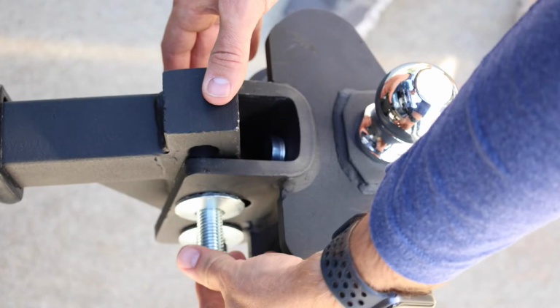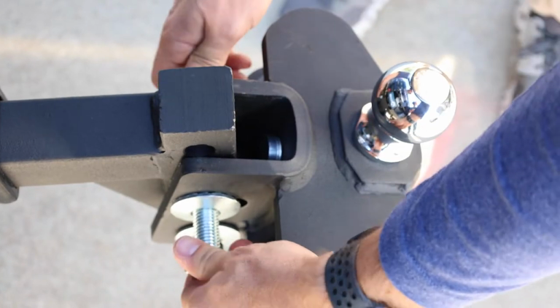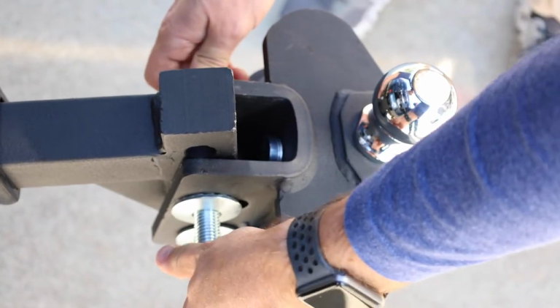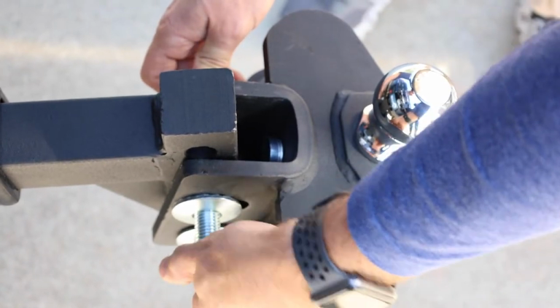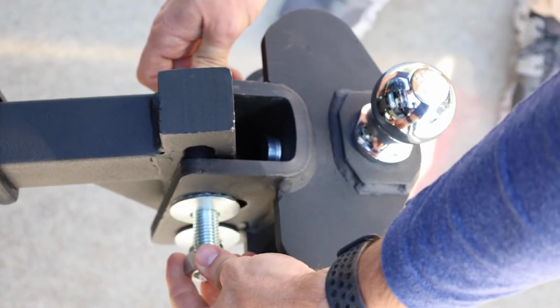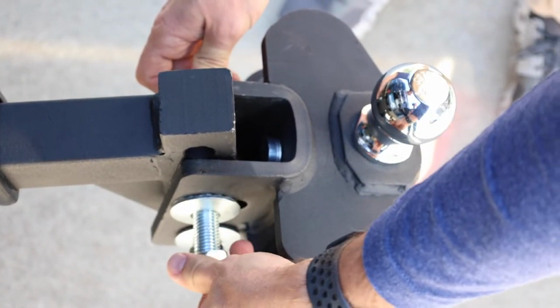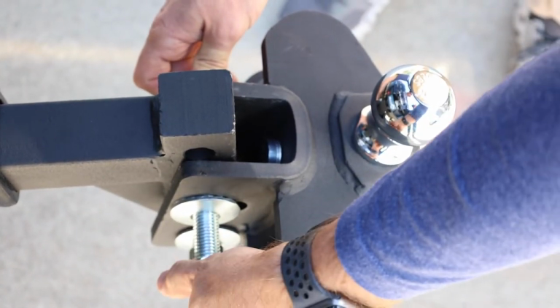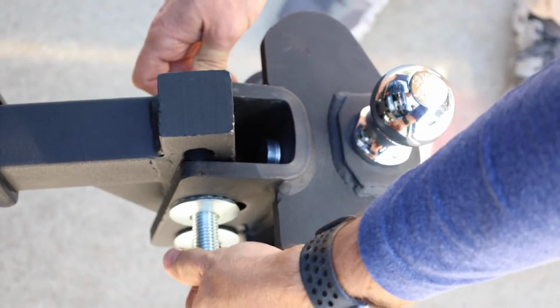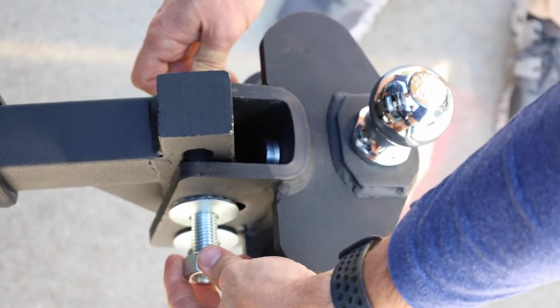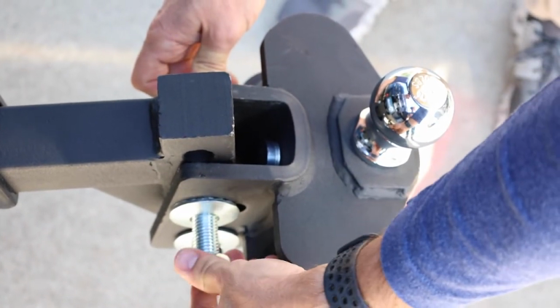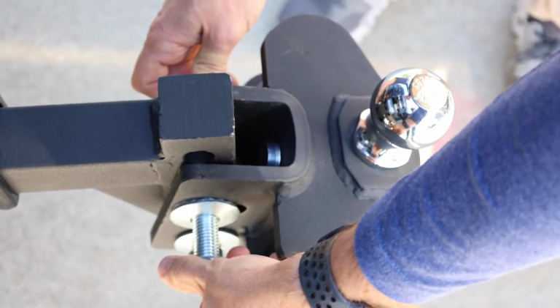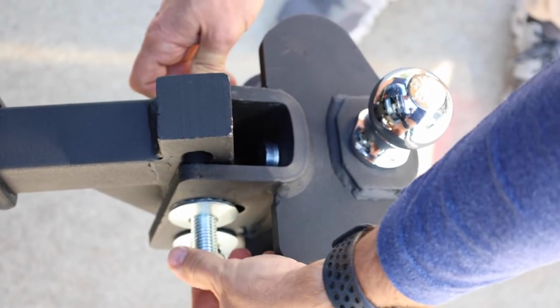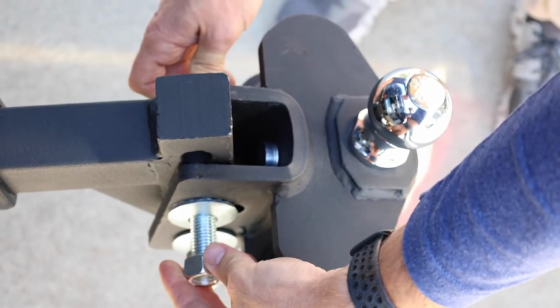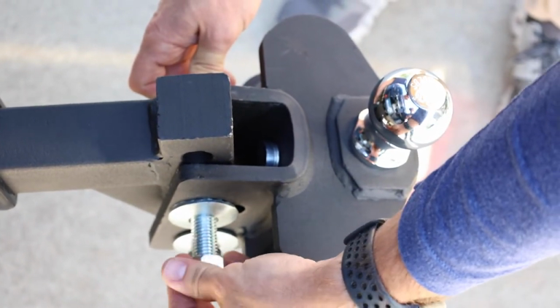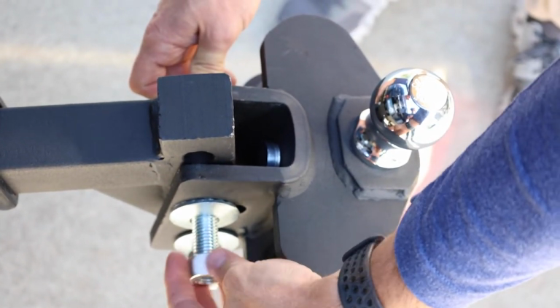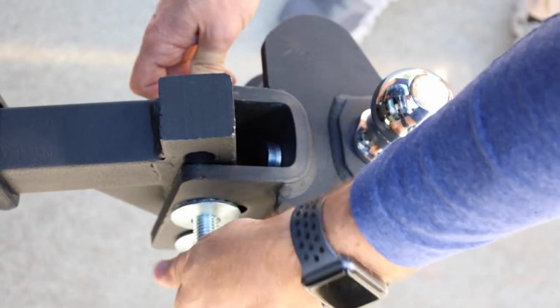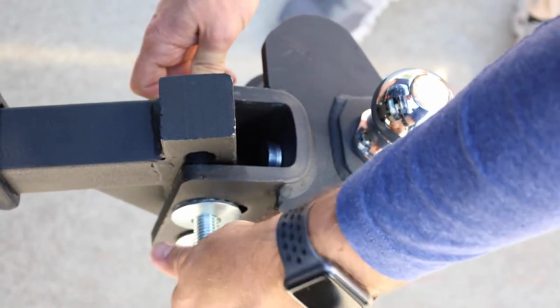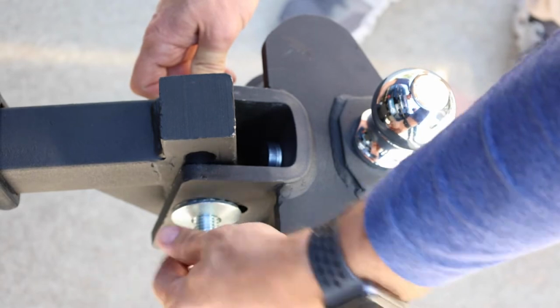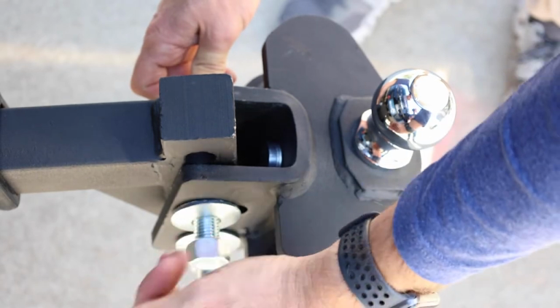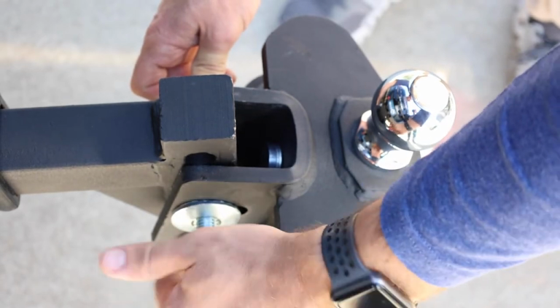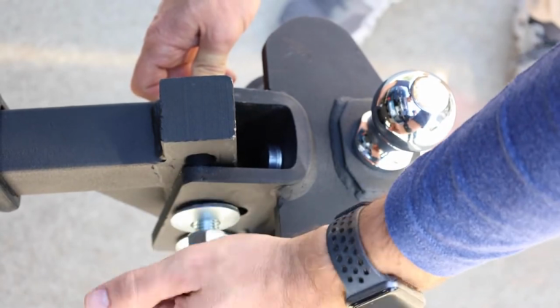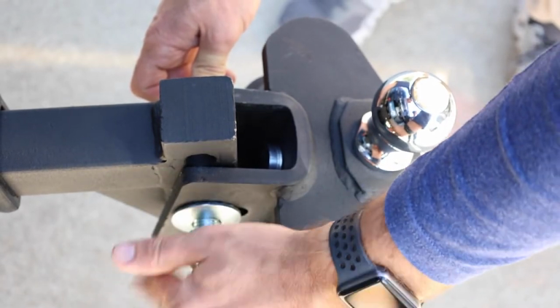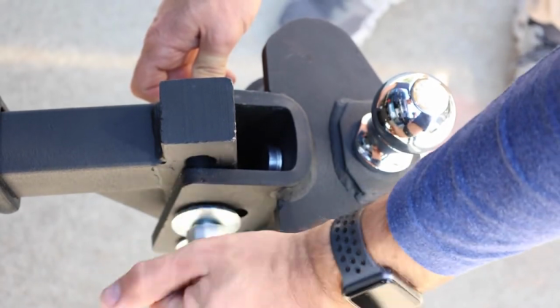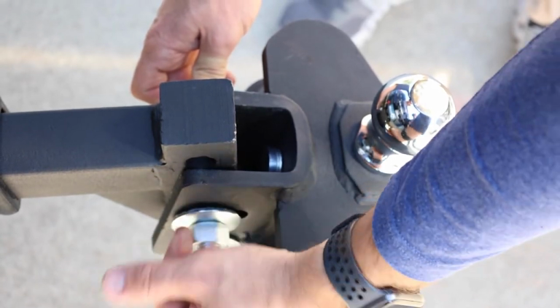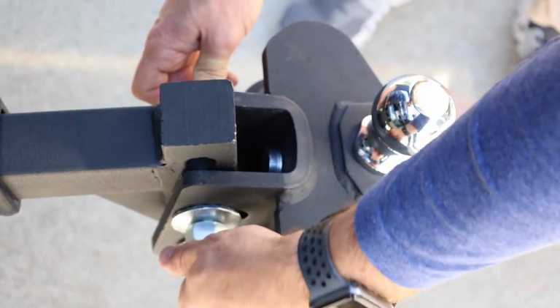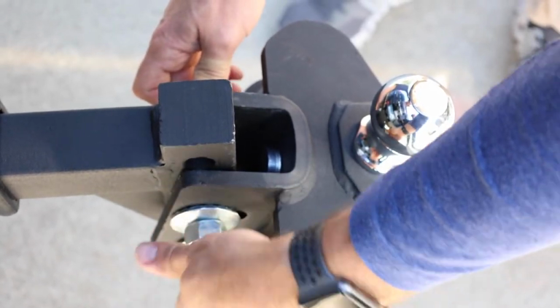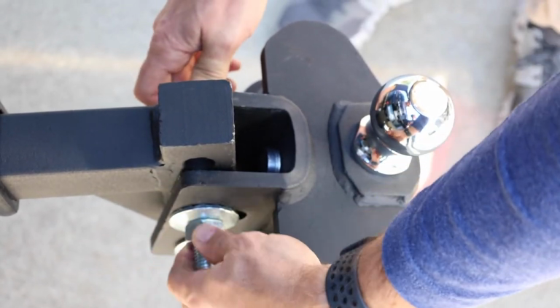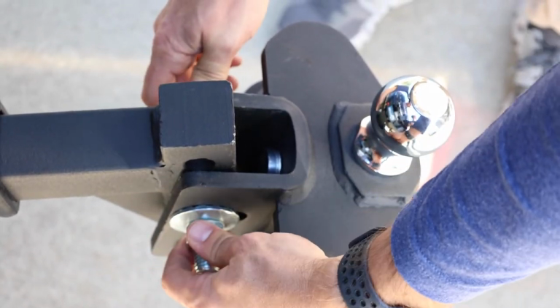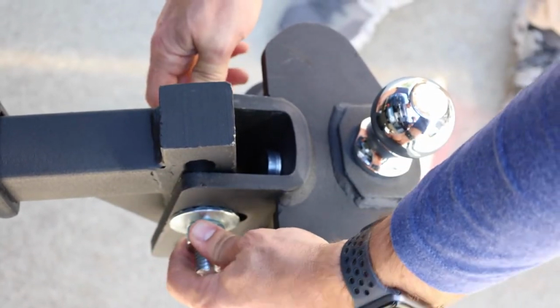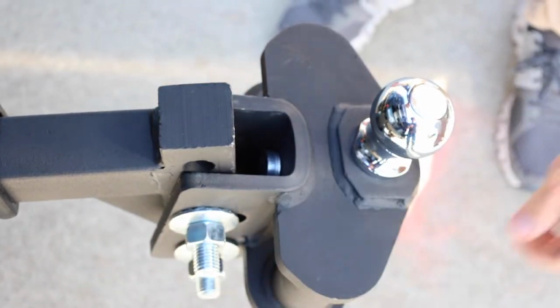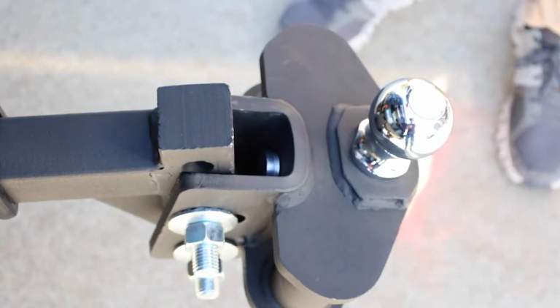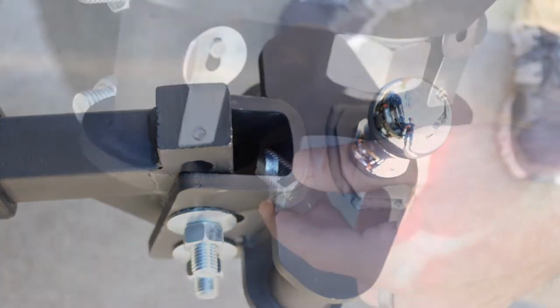Once the hitch head tilt has been adjusted, insert one ¾ inch bolt, ¾ inch lock washer, and ¾ inch hex nut into the top hole. Do not fully tighten at this time.